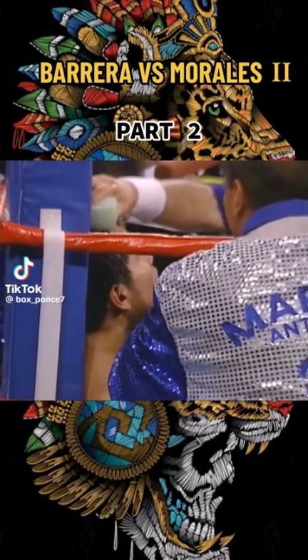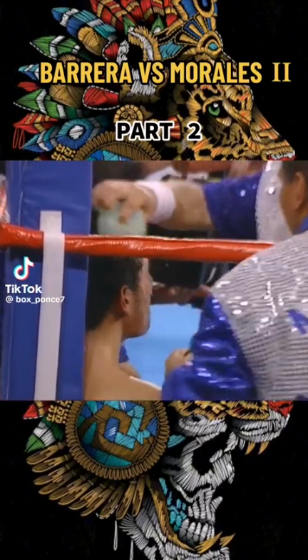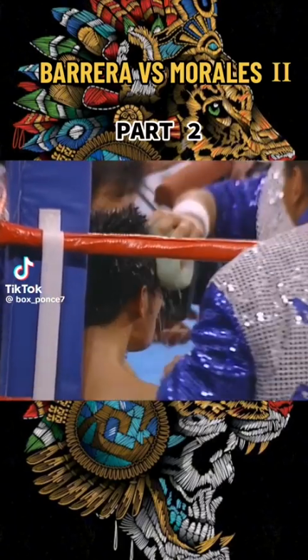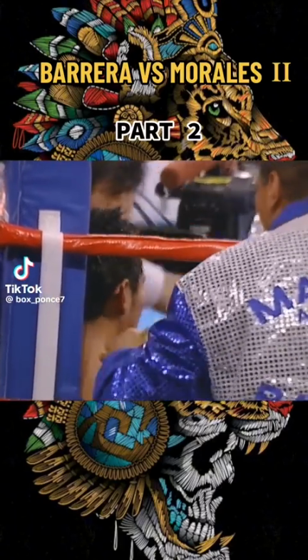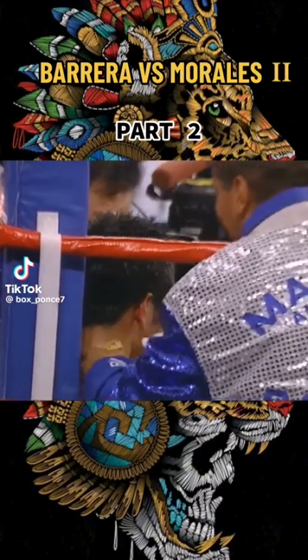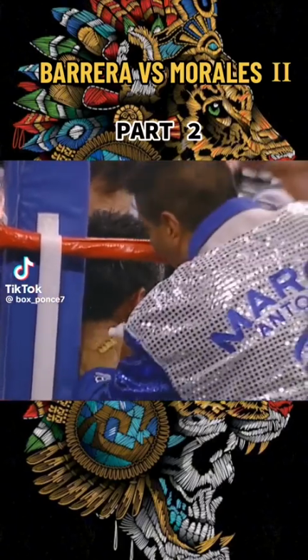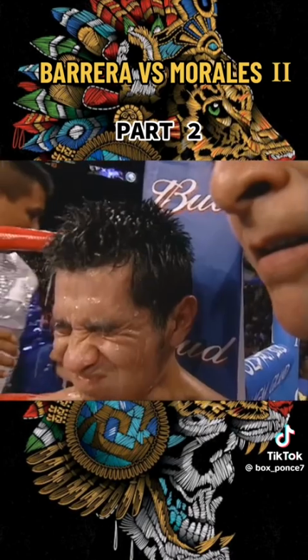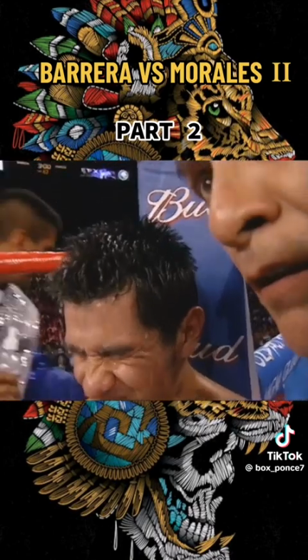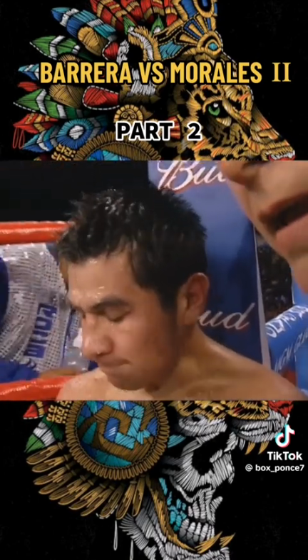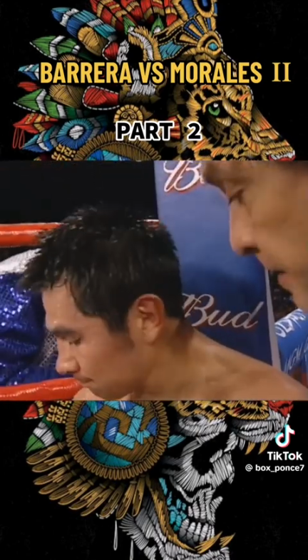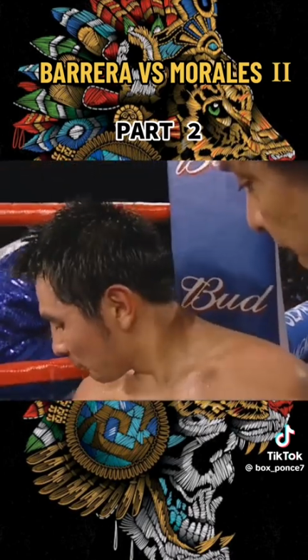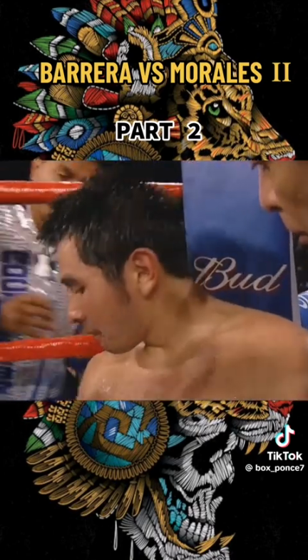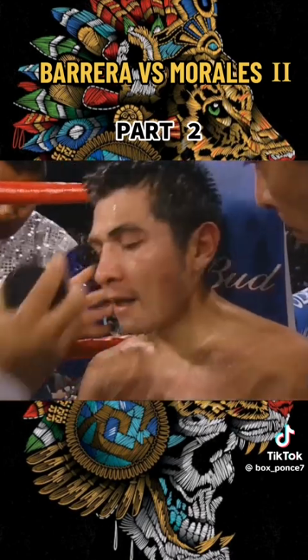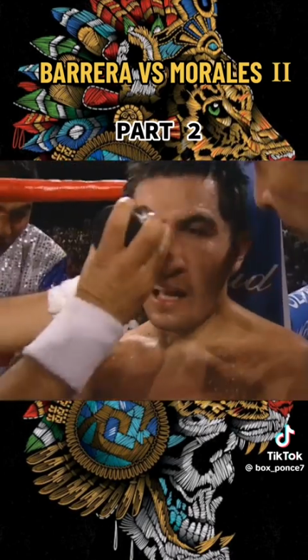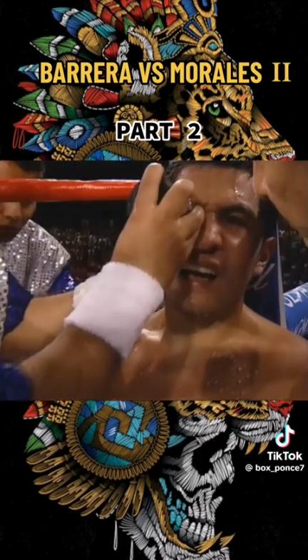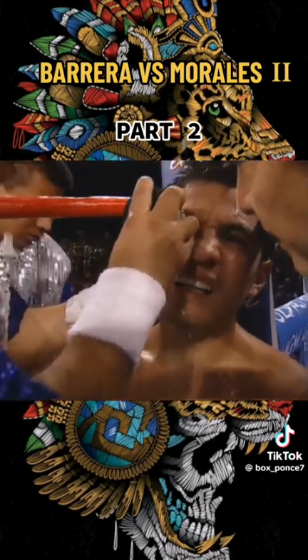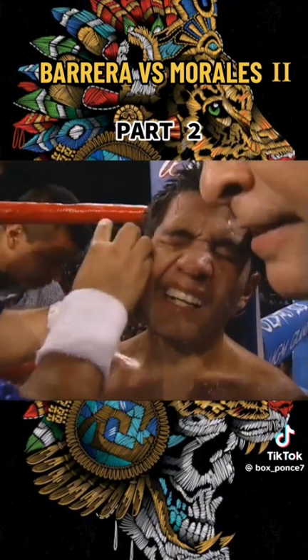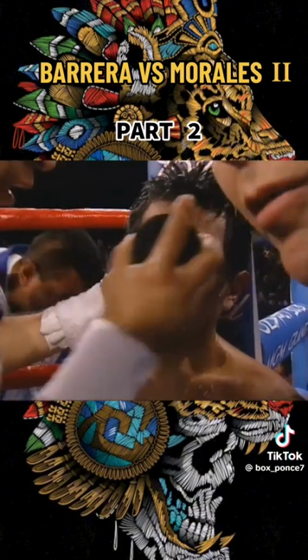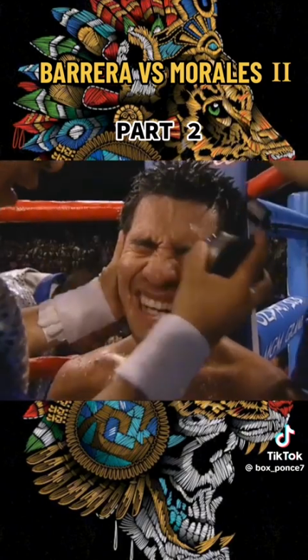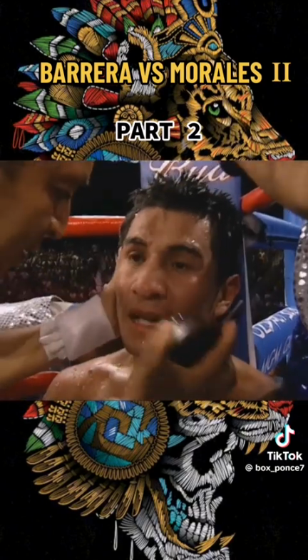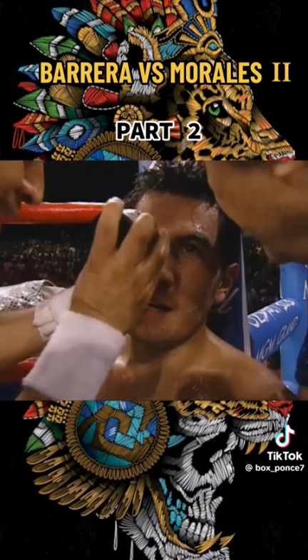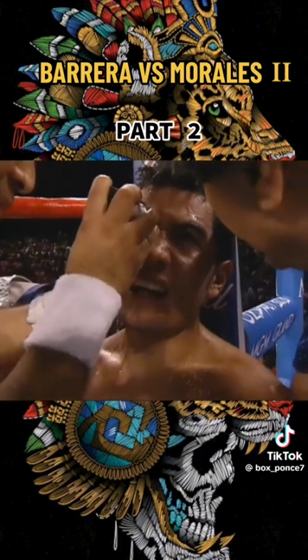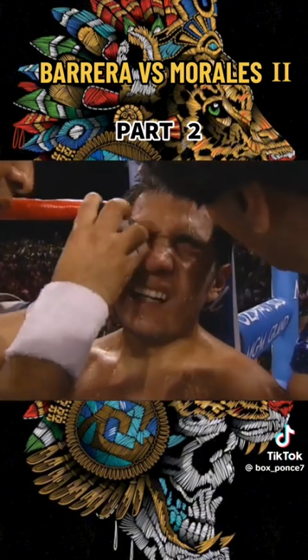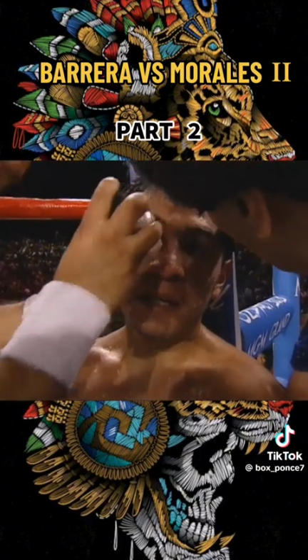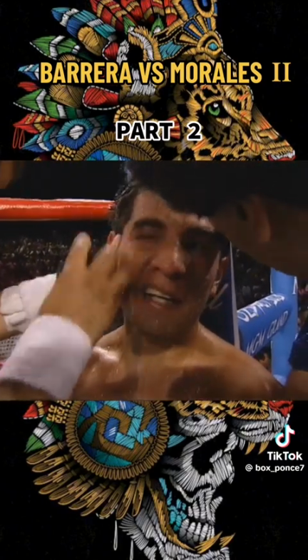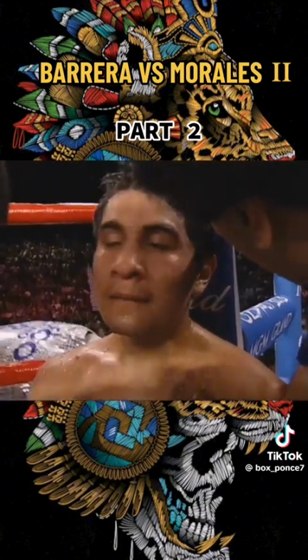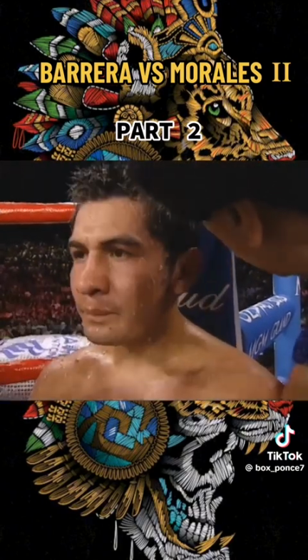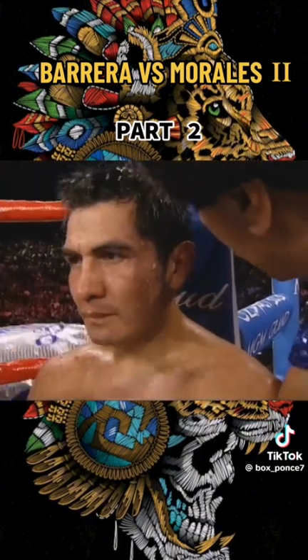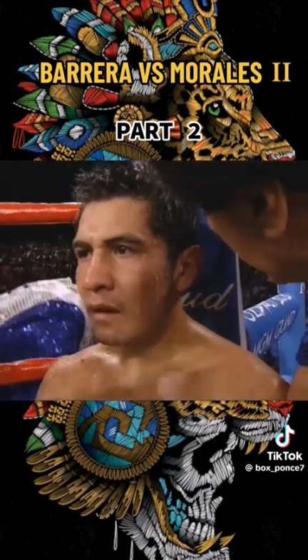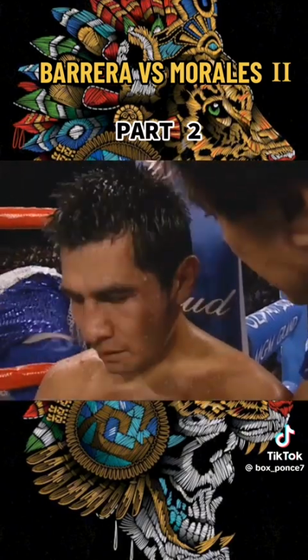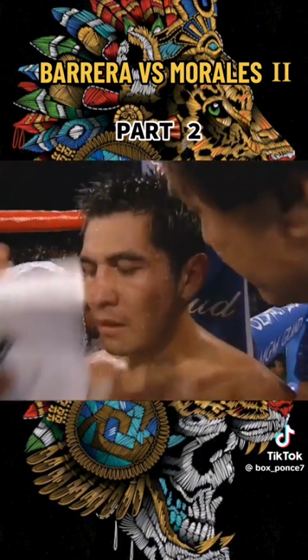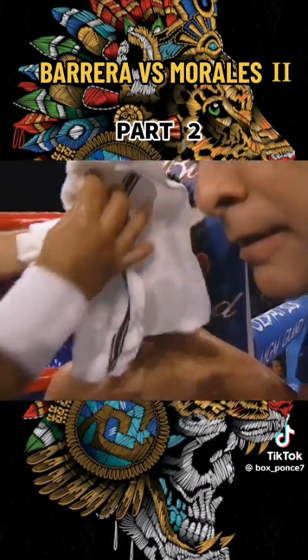Like I said, time could be a factor, Rich, because that eye is looking rough. We're in the 10th round, Marco.